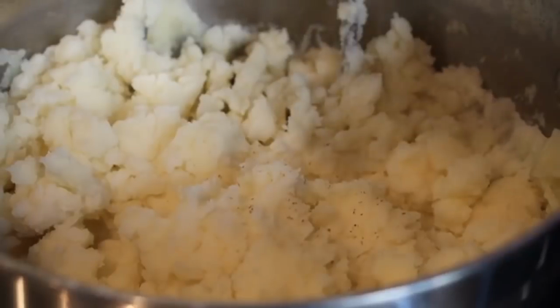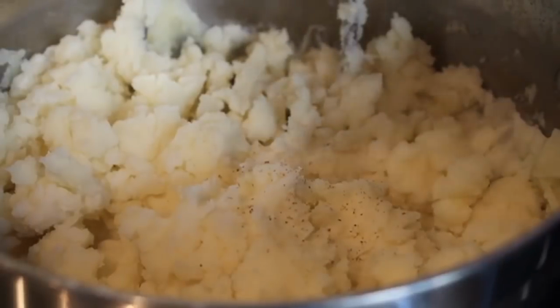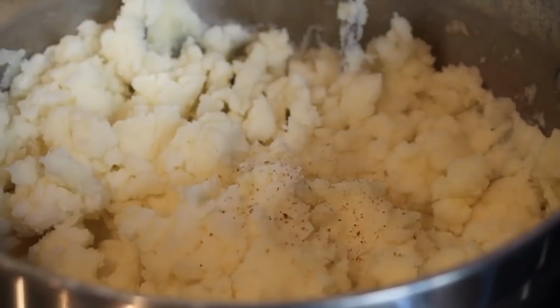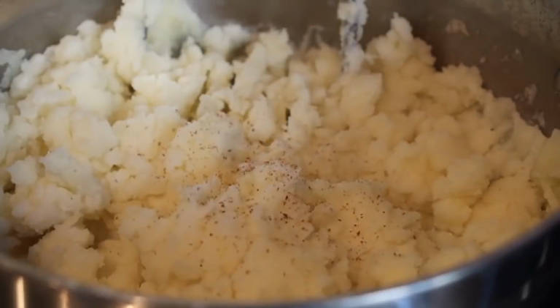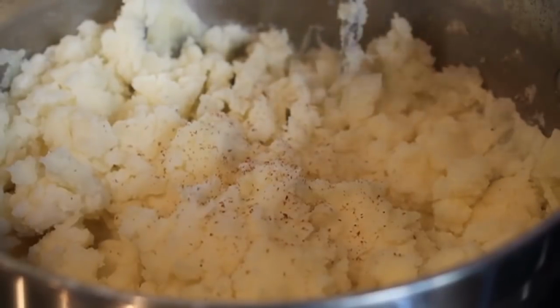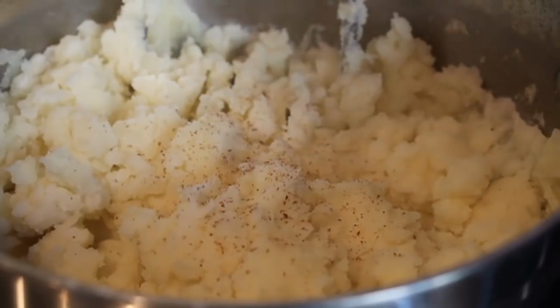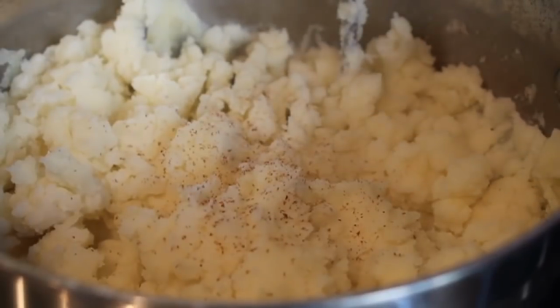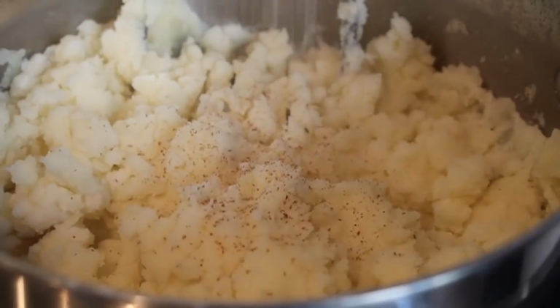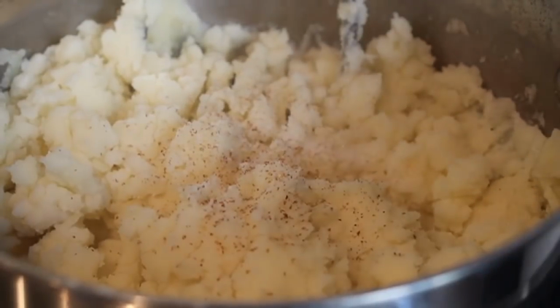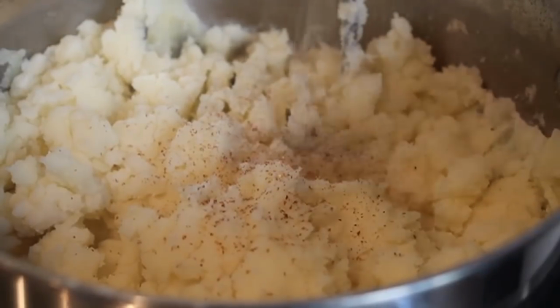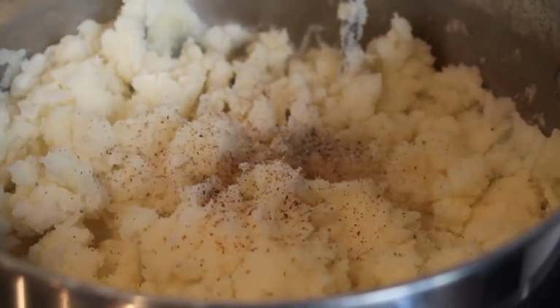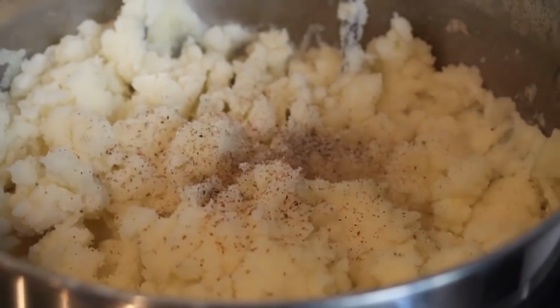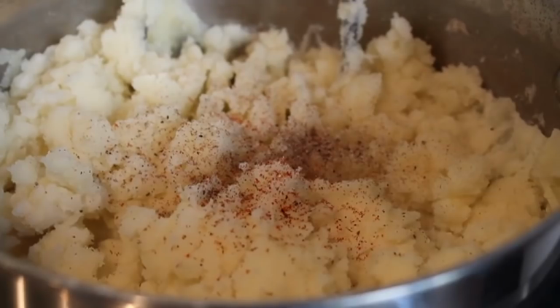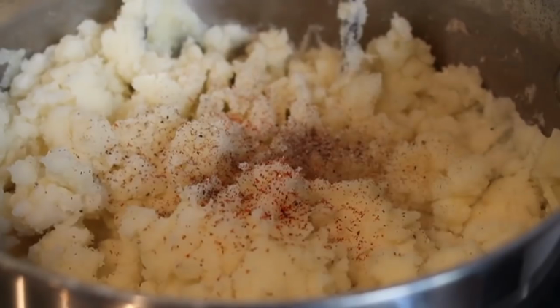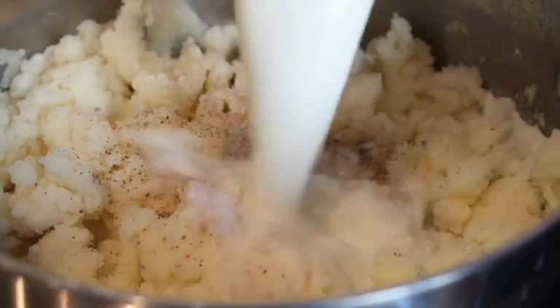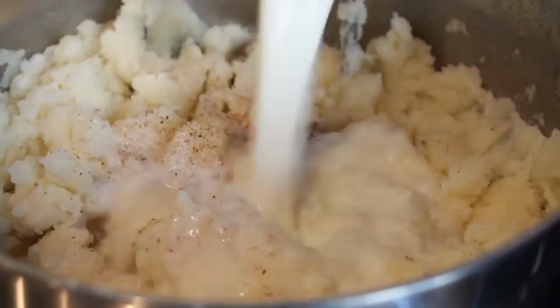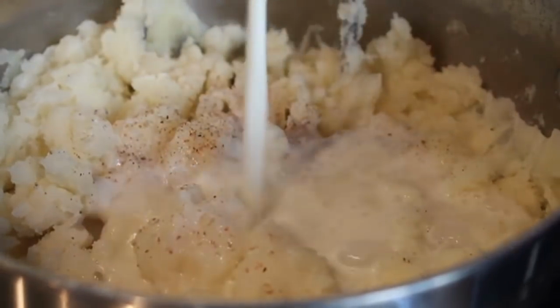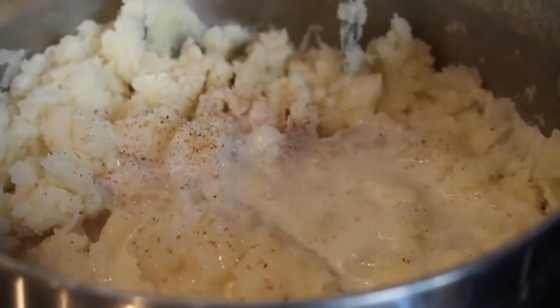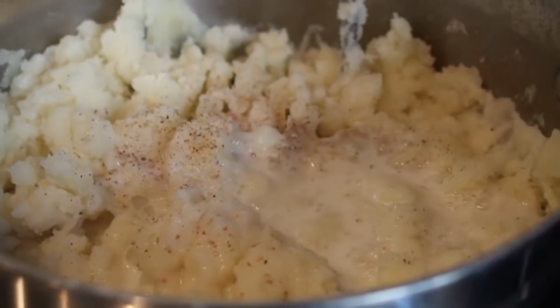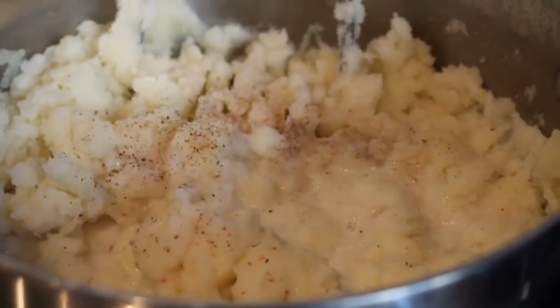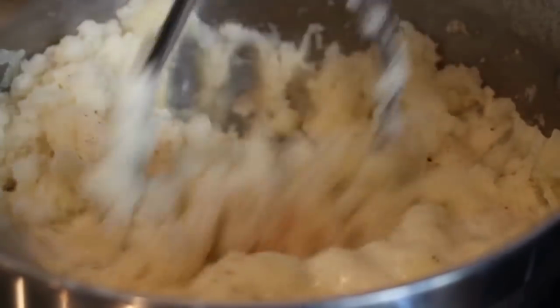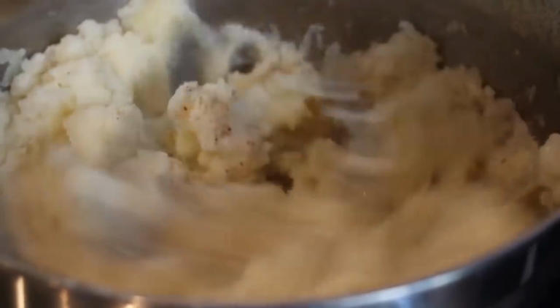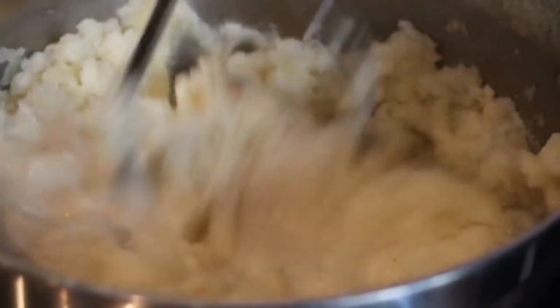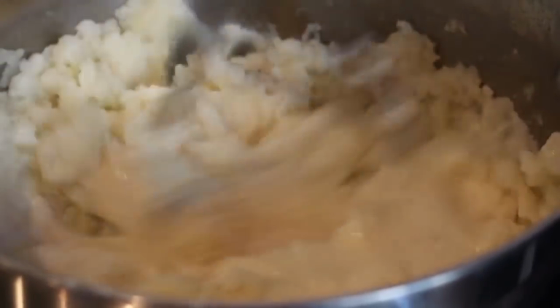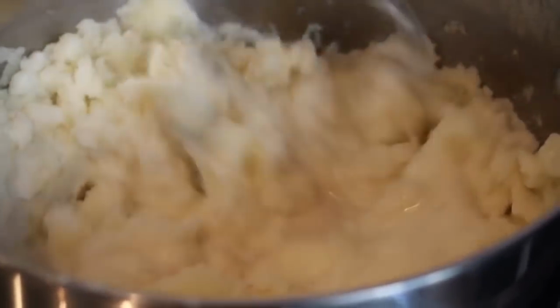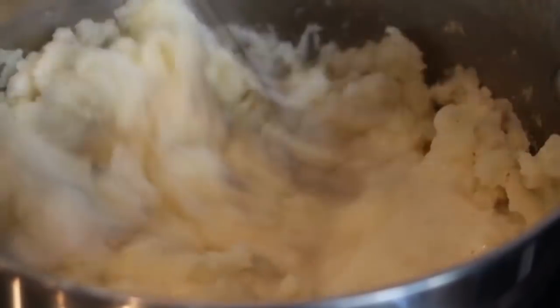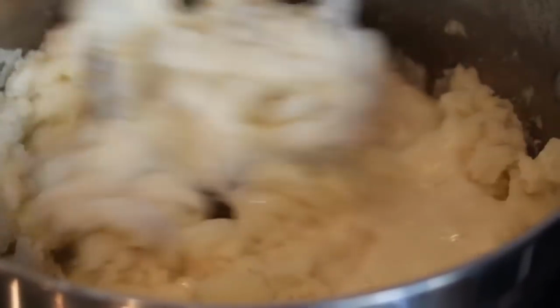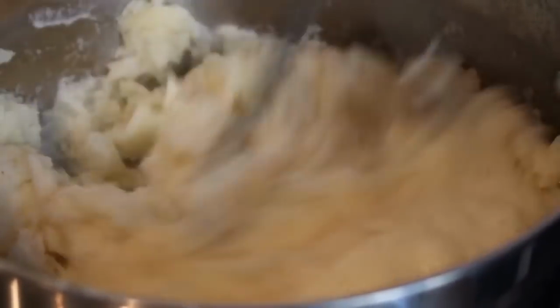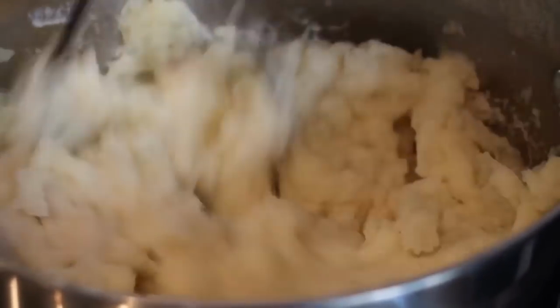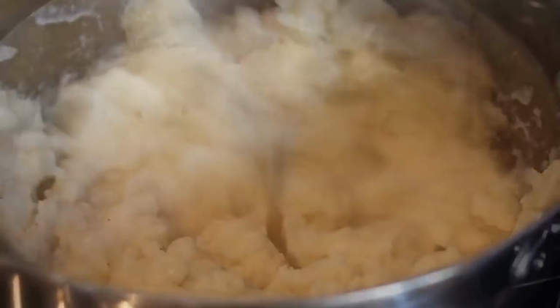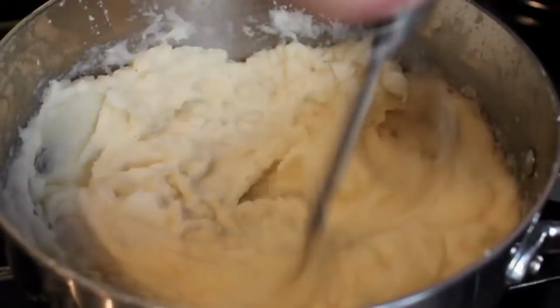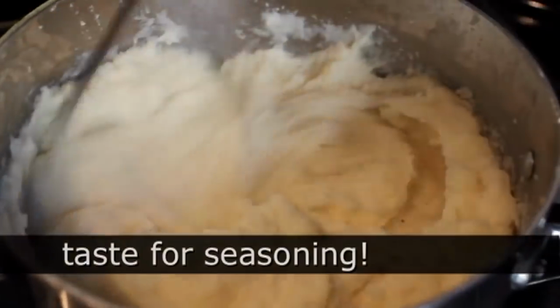And after you smash that nice and smooth, we're going to season that with some freshly grated nutmeg — we like that instead of the pre-ground. We also need some salt and black pepper, a little cayenne, and a nice big splash of milk. Then we're going to mix and mash that until we have a beautiful, smooth, creamy mashed potato mixture. And that's going to be our topping.